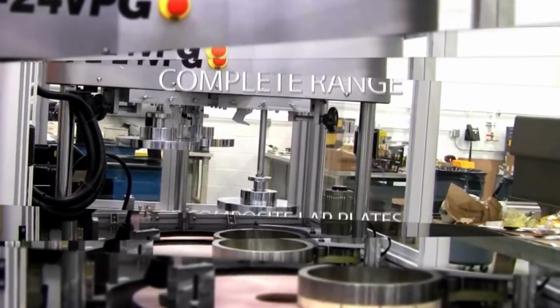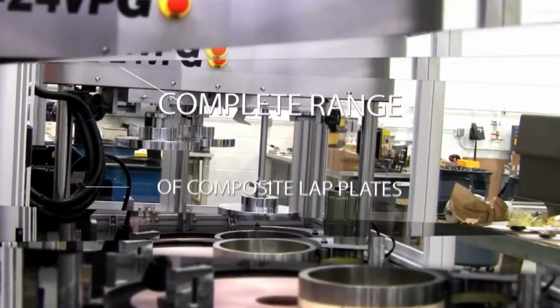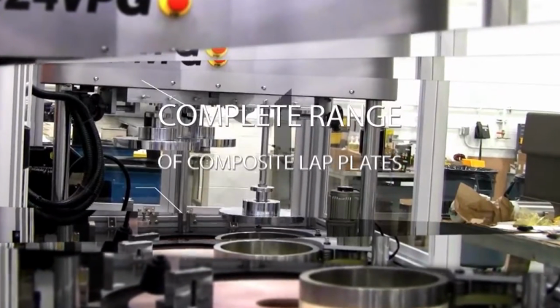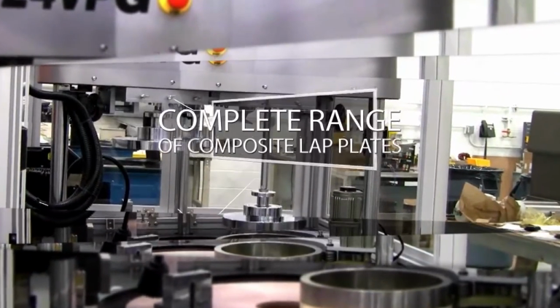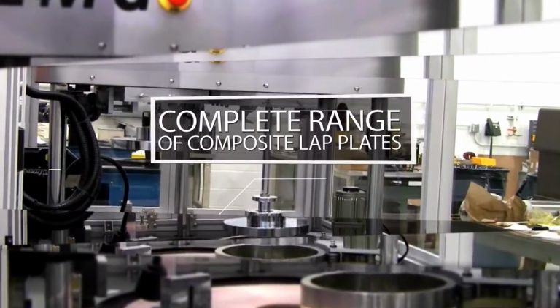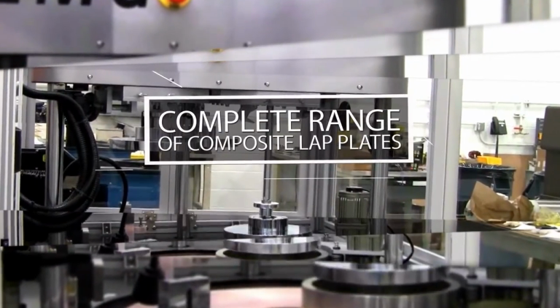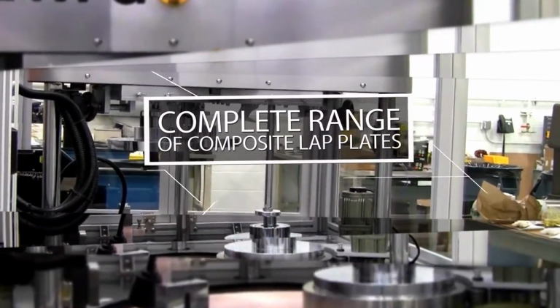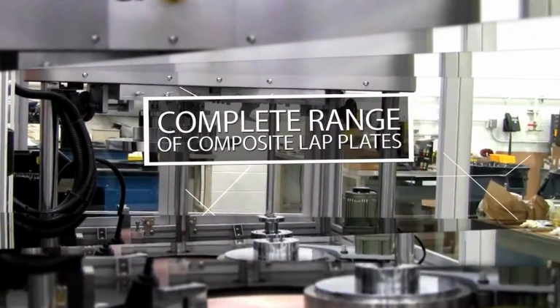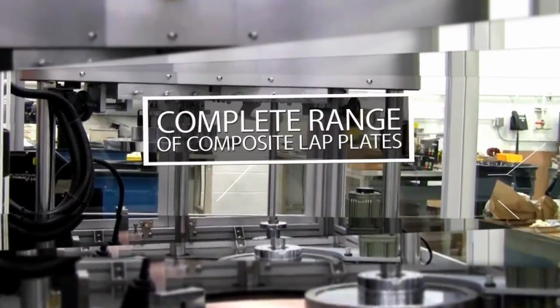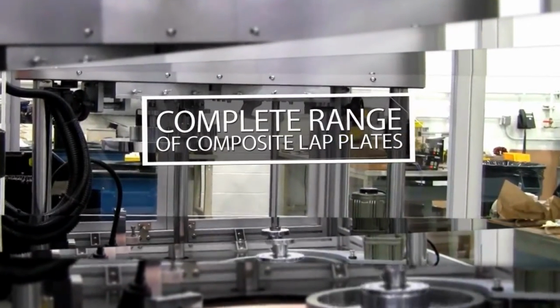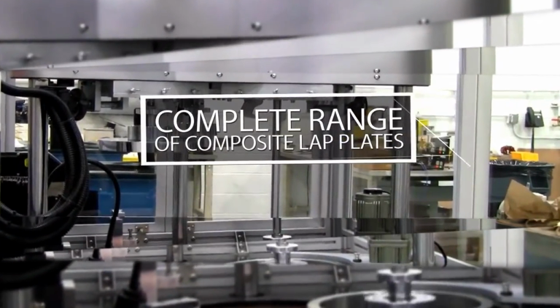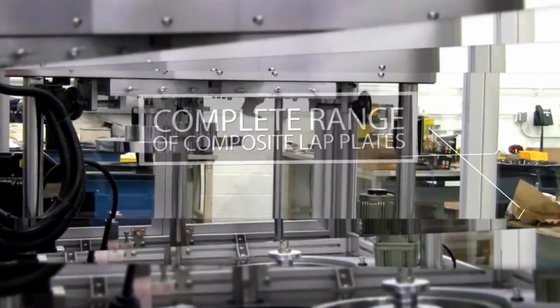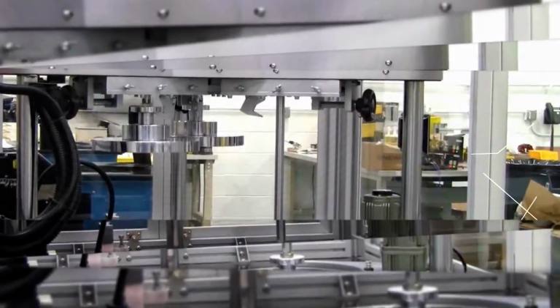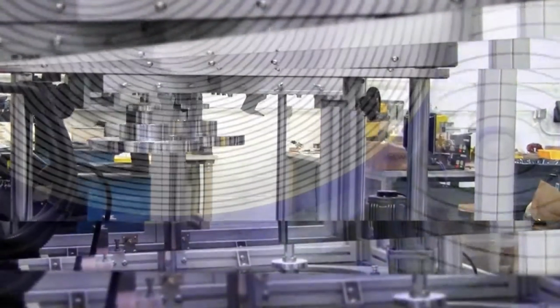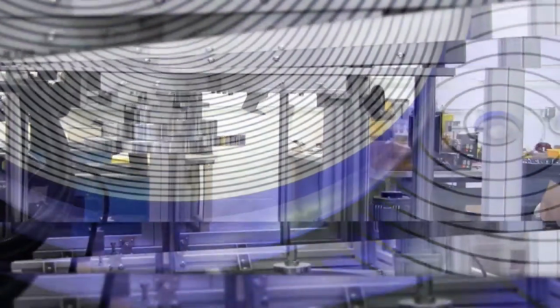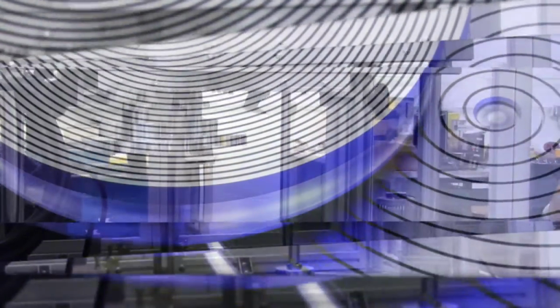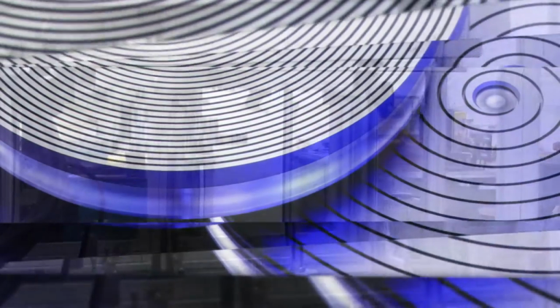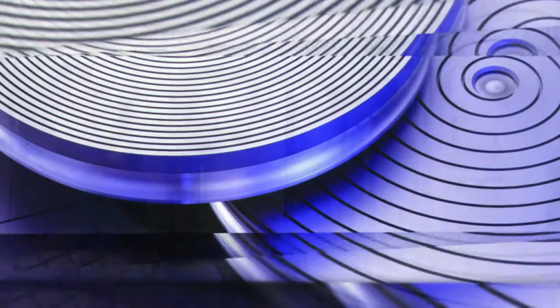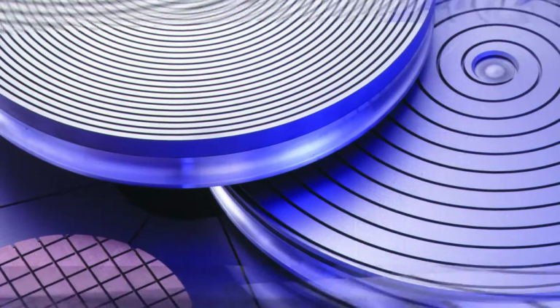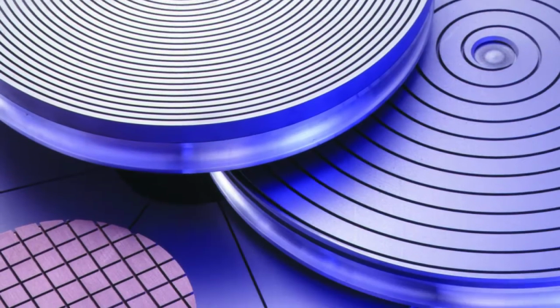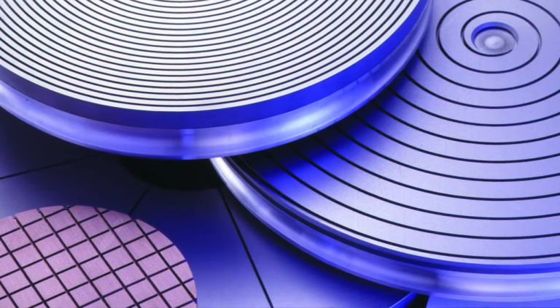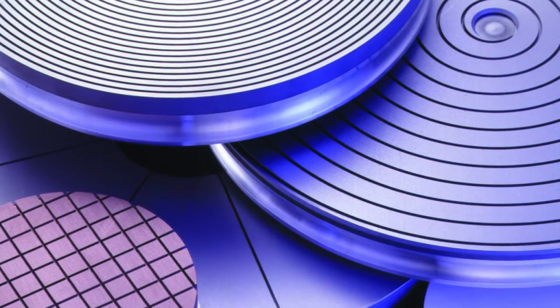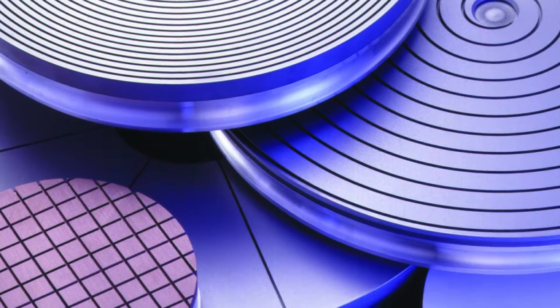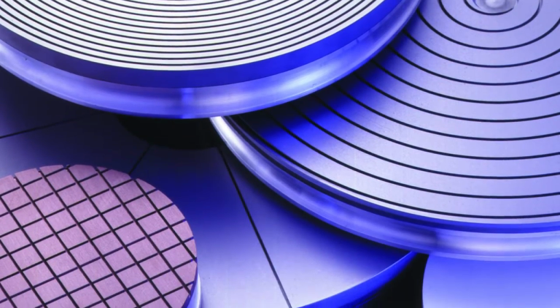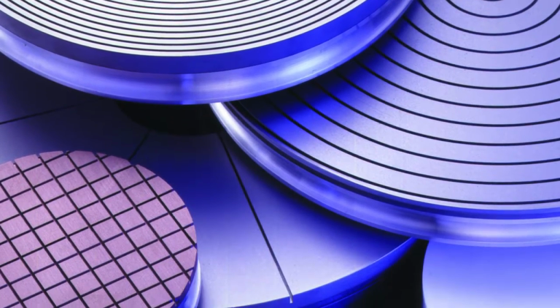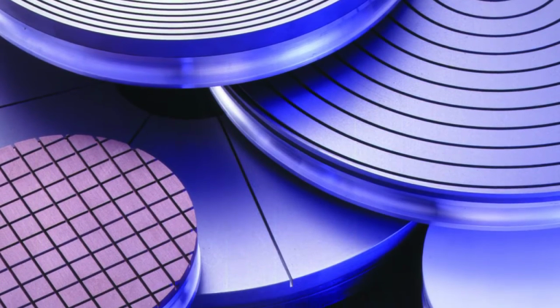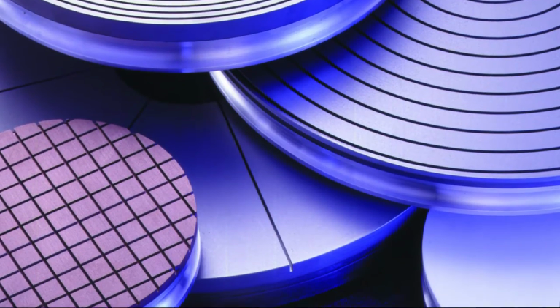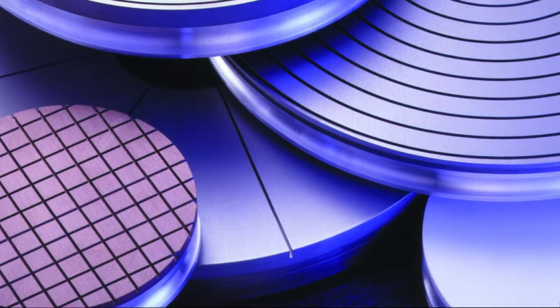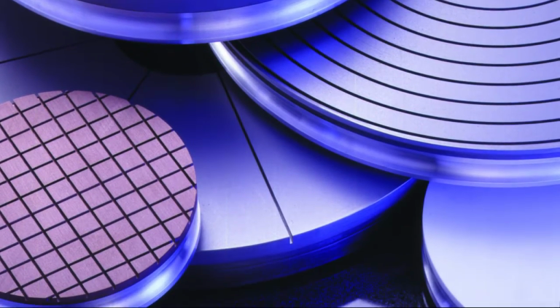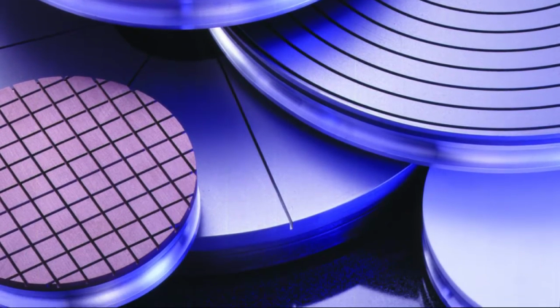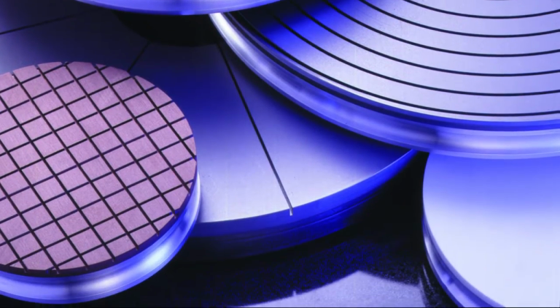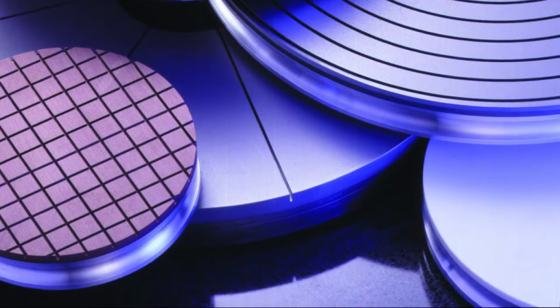Angus manufactures a complete range of composite lat plates, from the aggressive iron to the soft tin to the workhorse copper composites, to produce your desired finish.